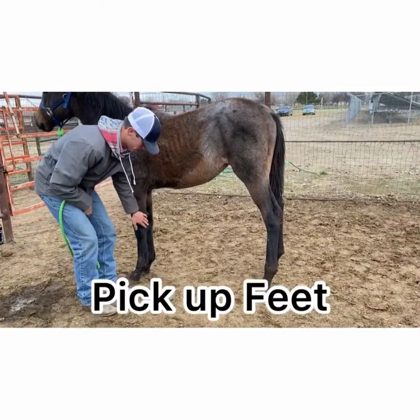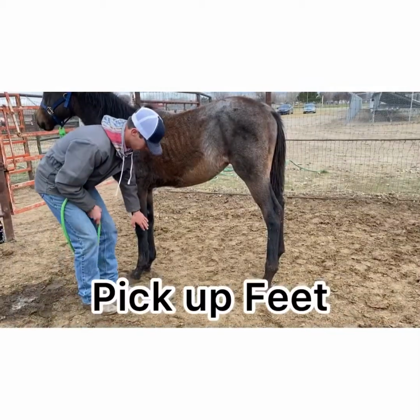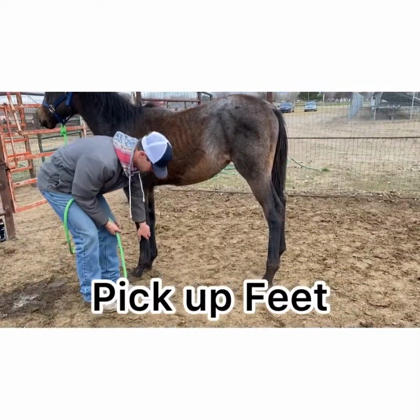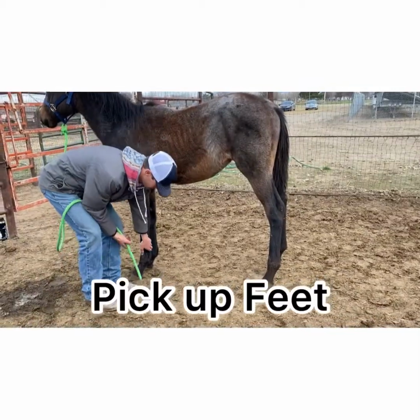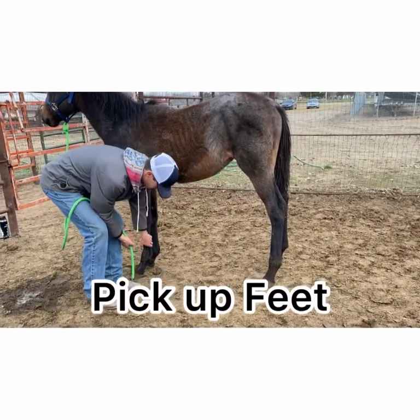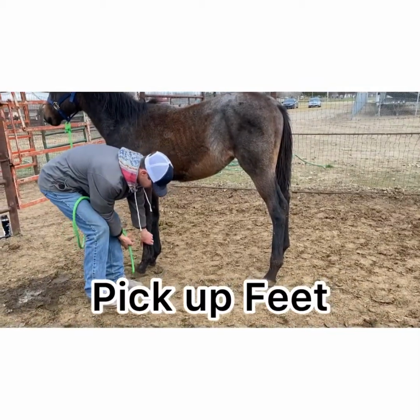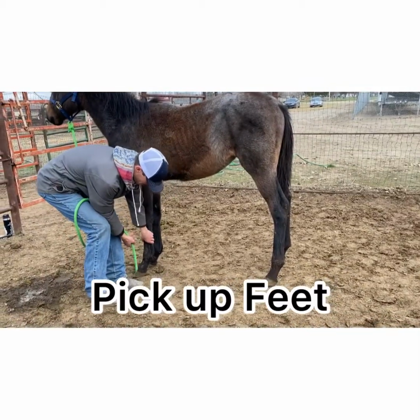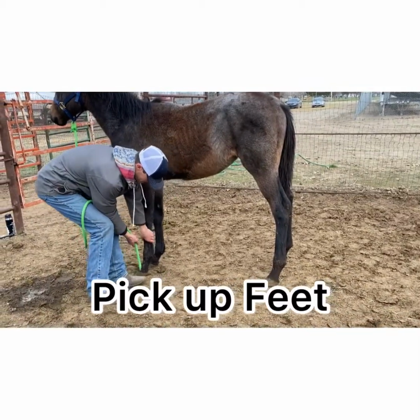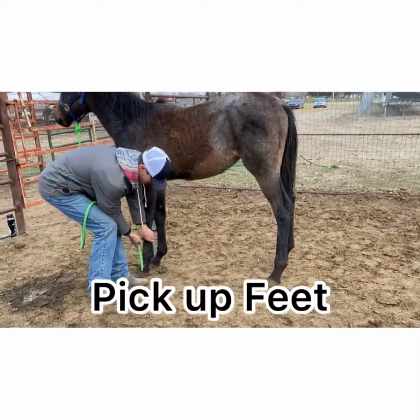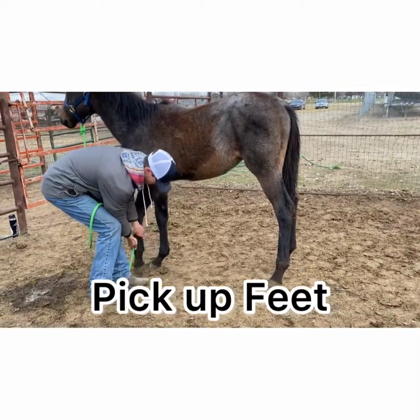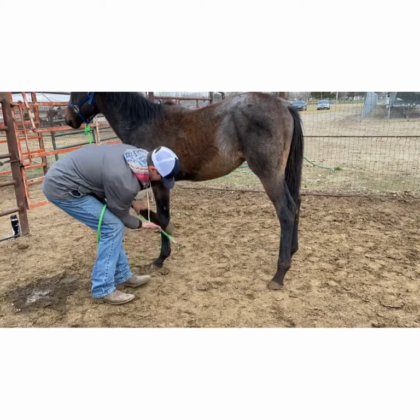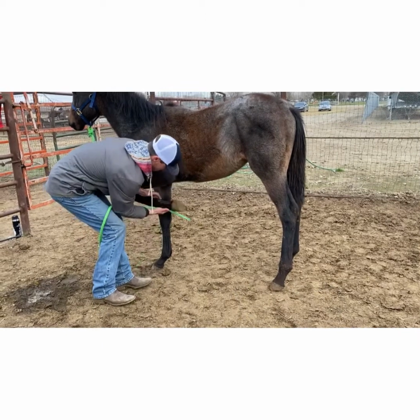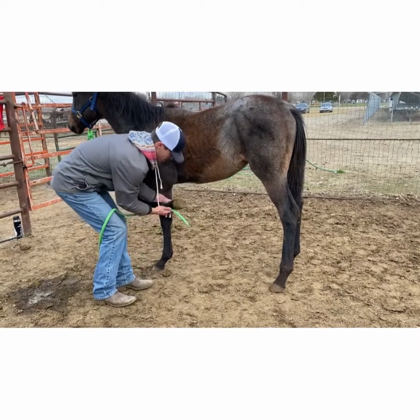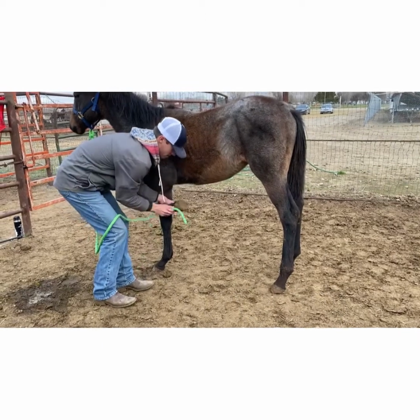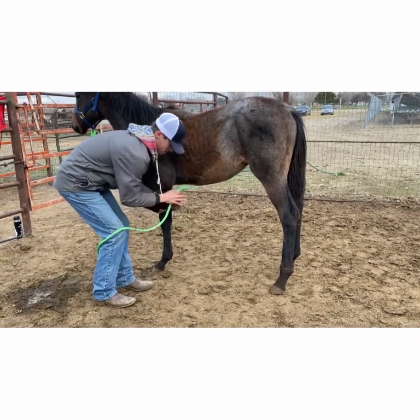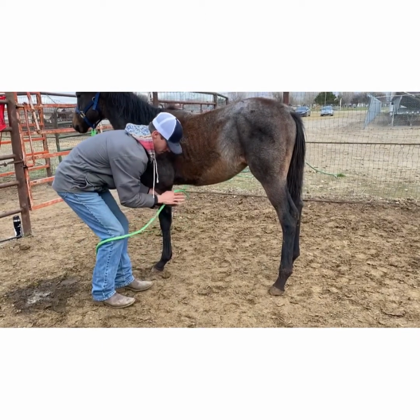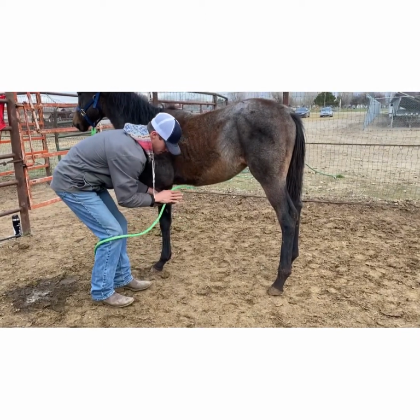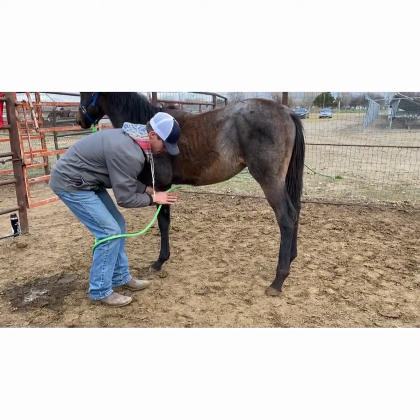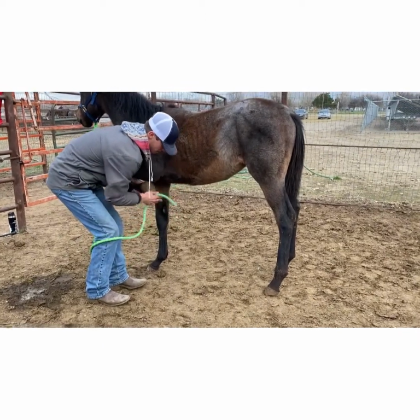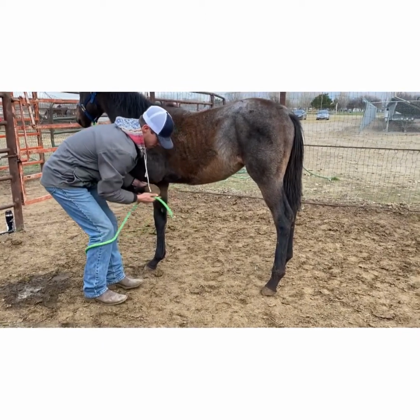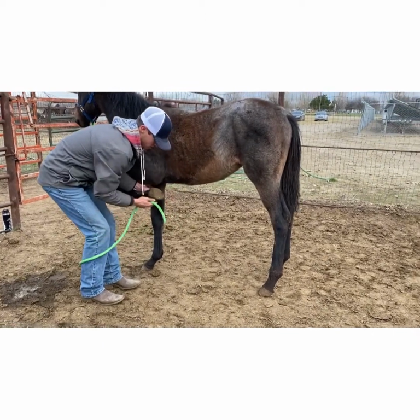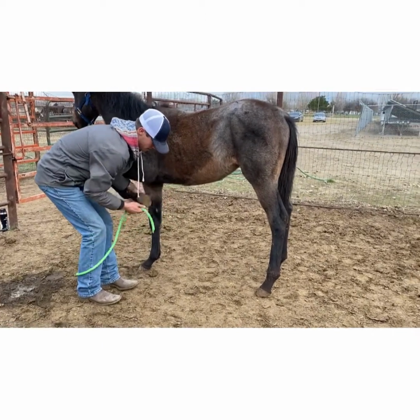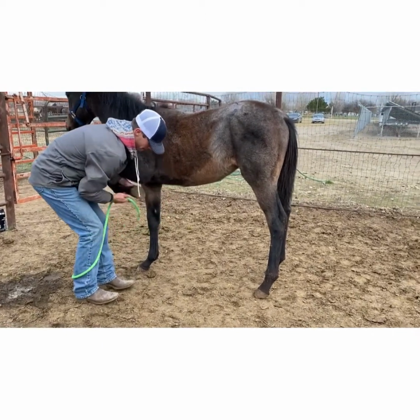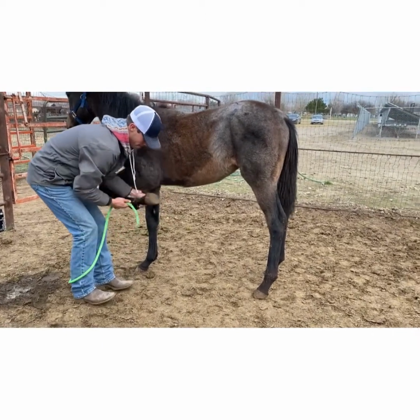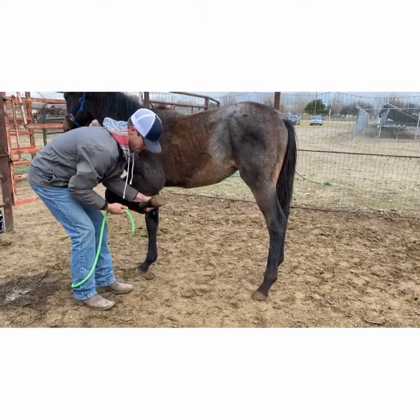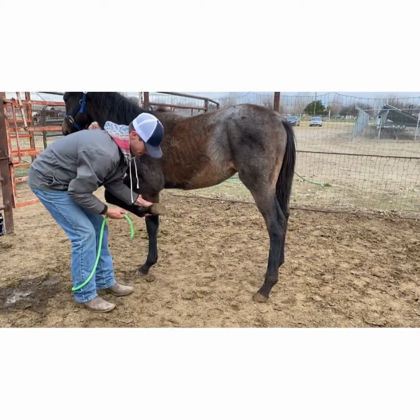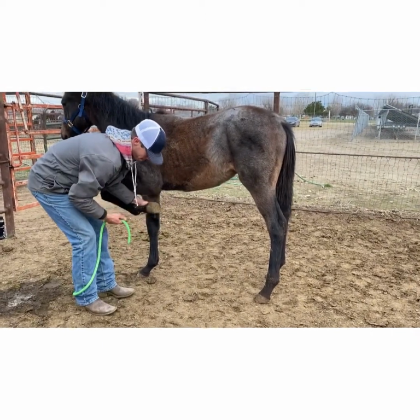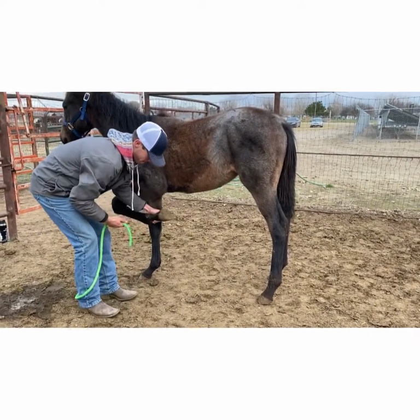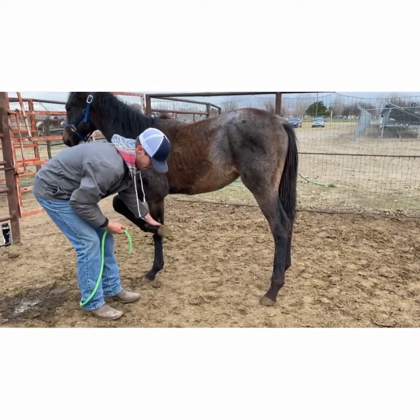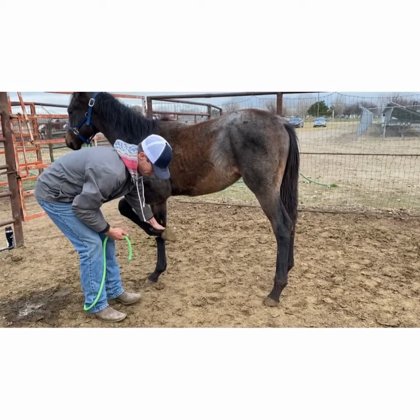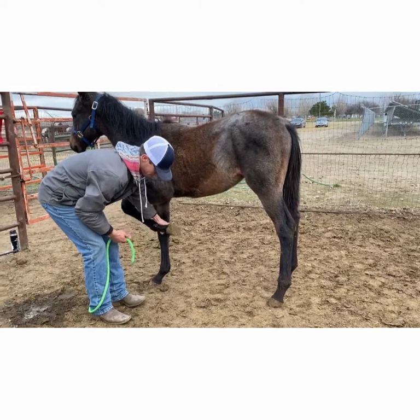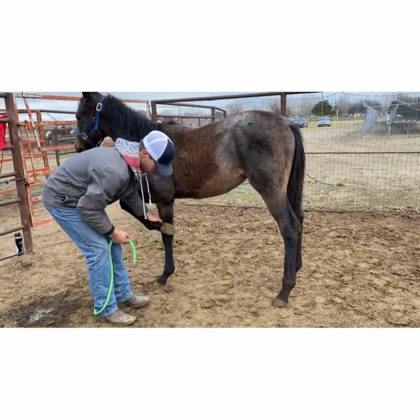I score him a plus 2 for pick up all 4 feet because he lets me pick them all up, and I can get up under him like a farrier would to trim or shoe him.